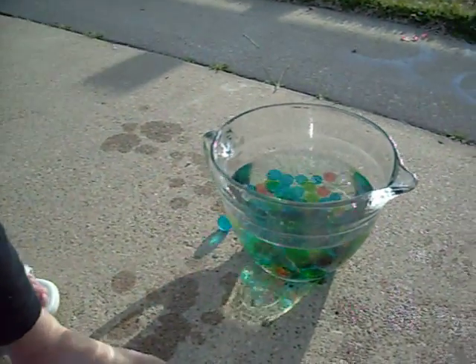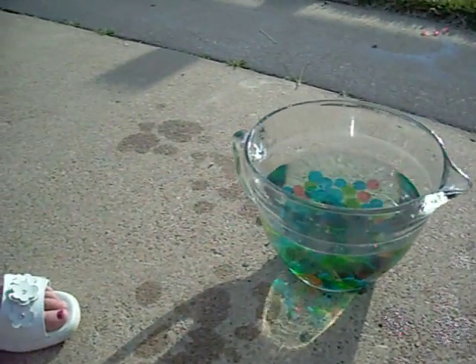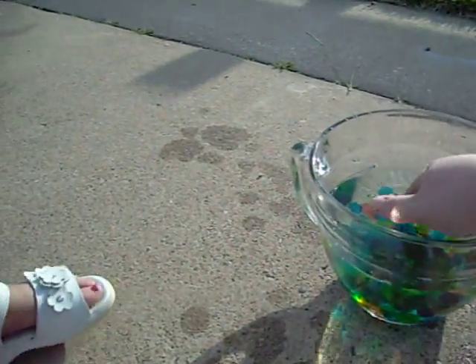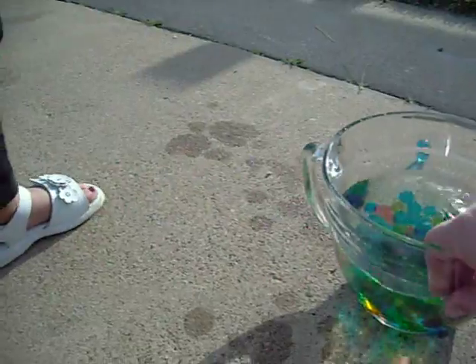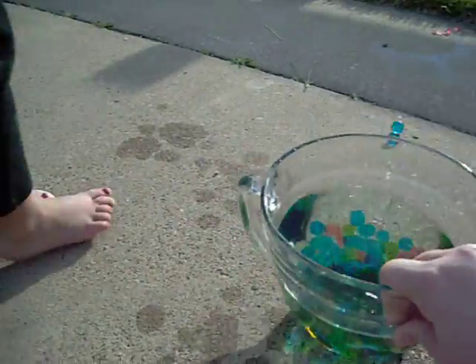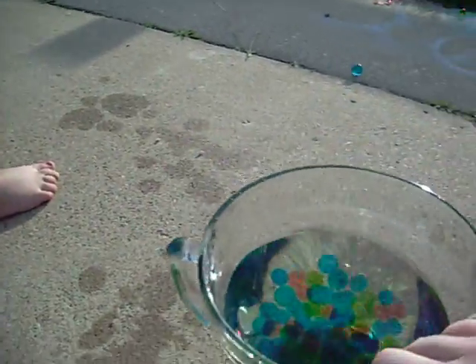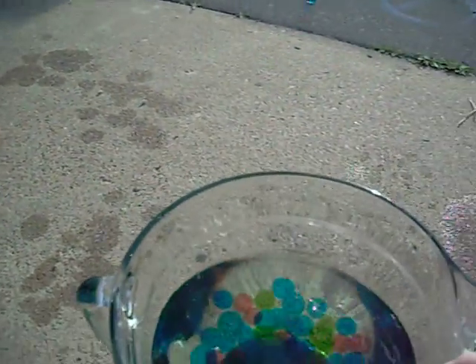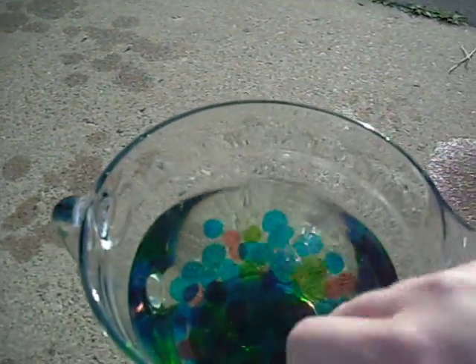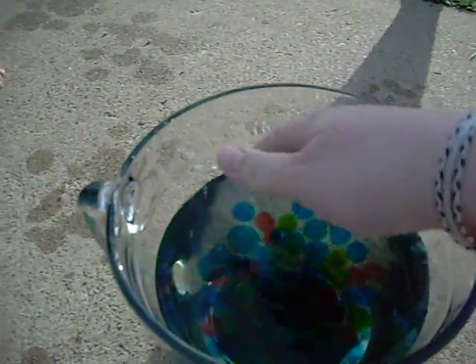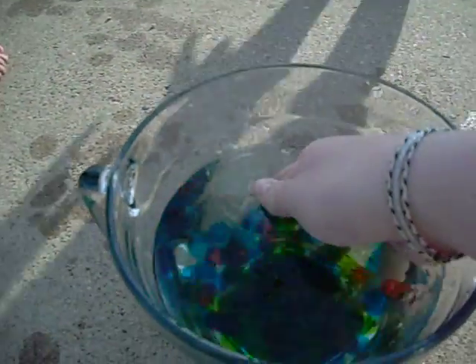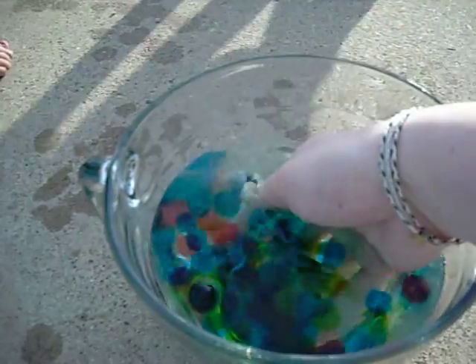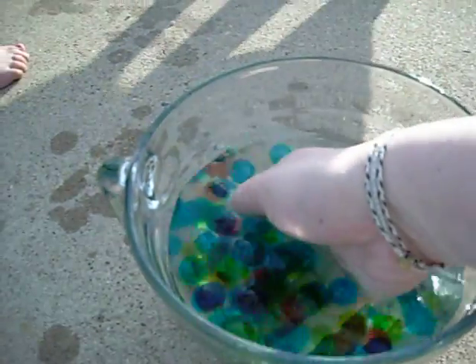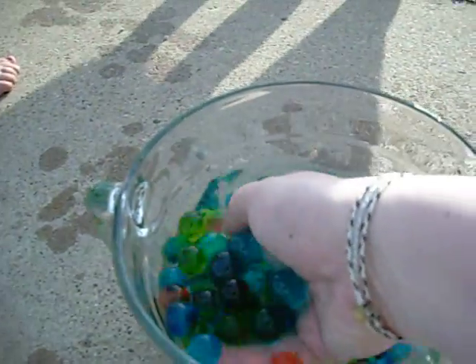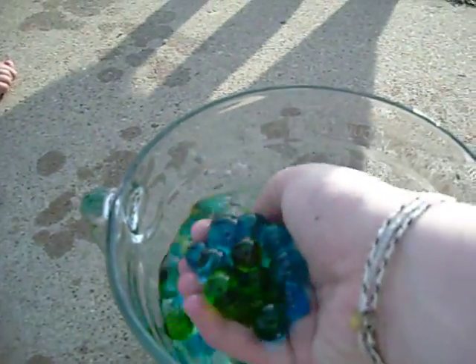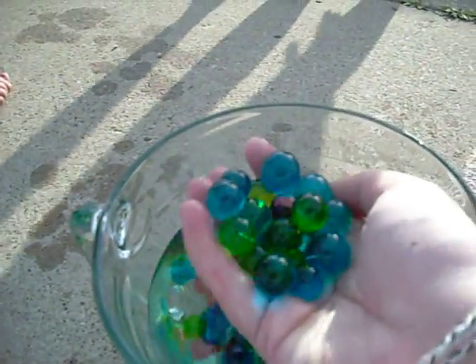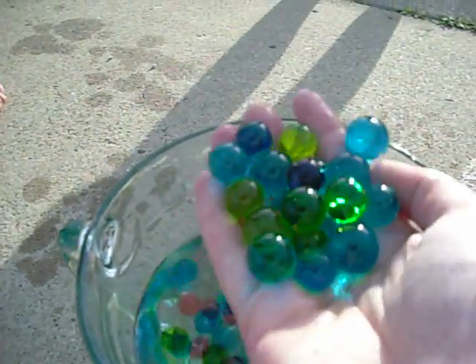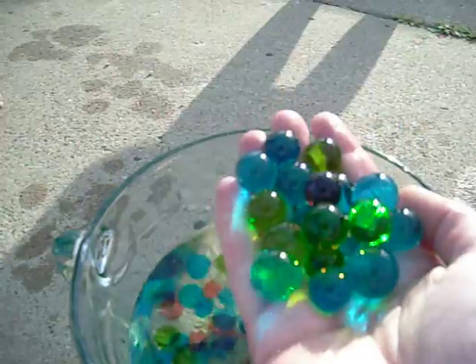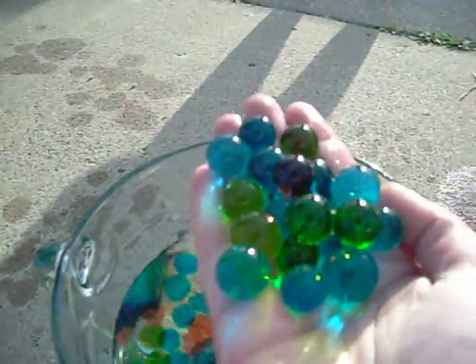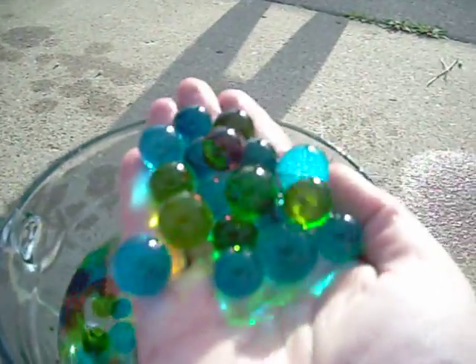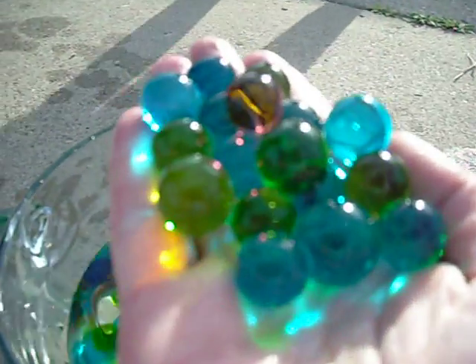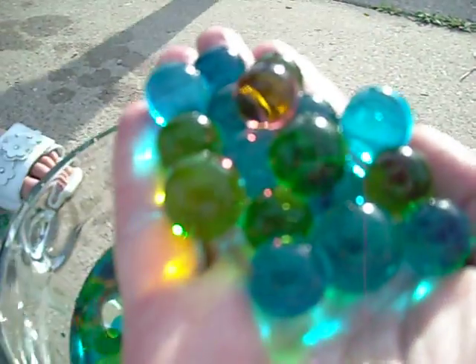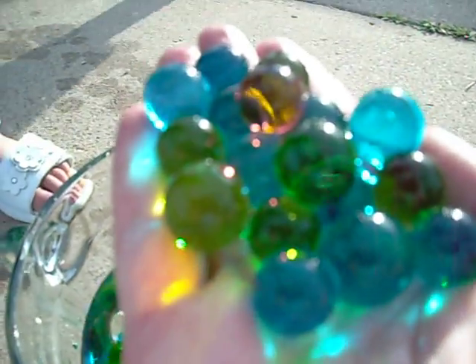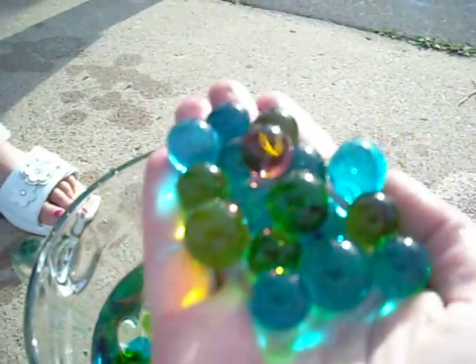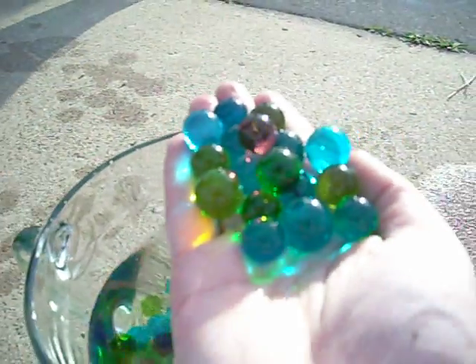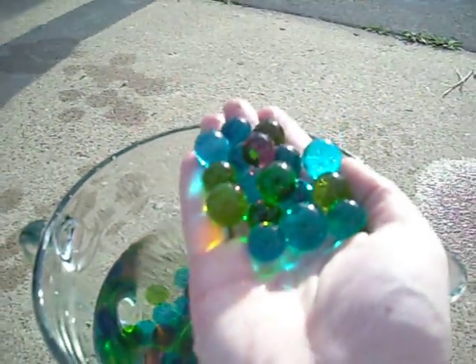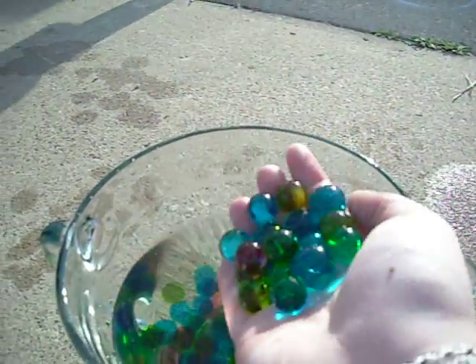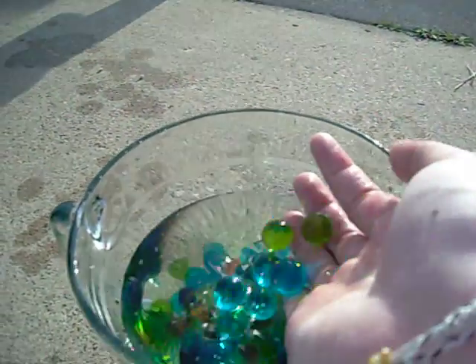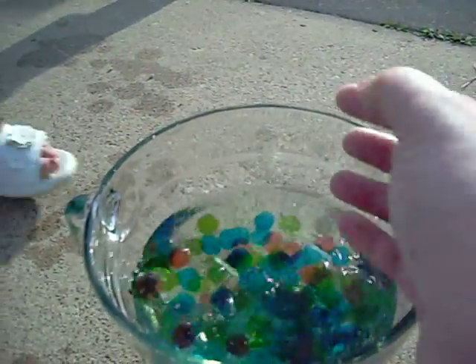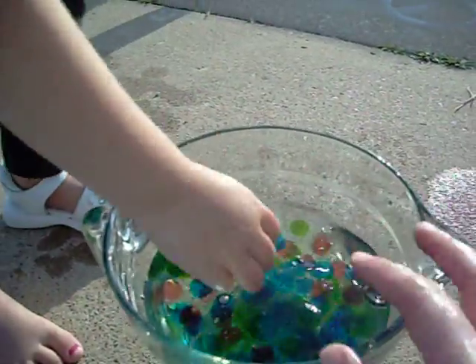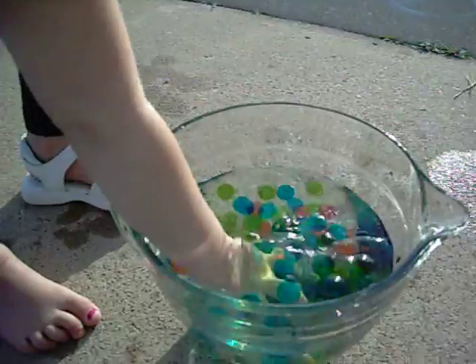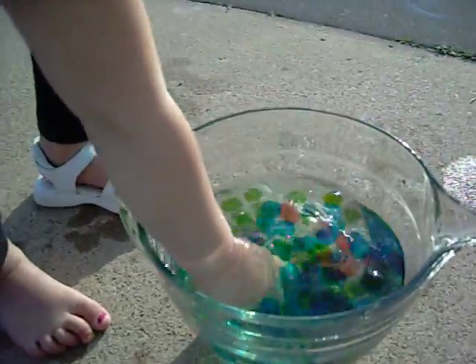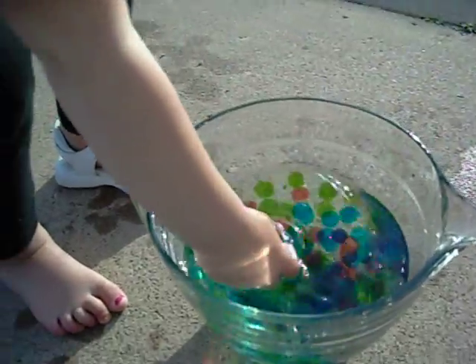Do you like this experiment? Let's see. There's all the balls. This is so awesome.